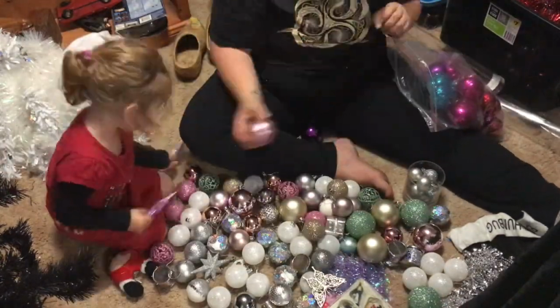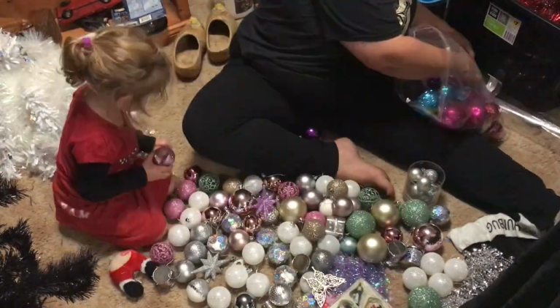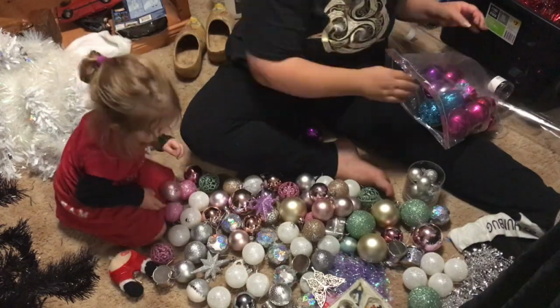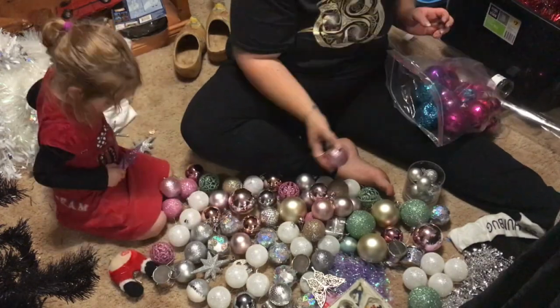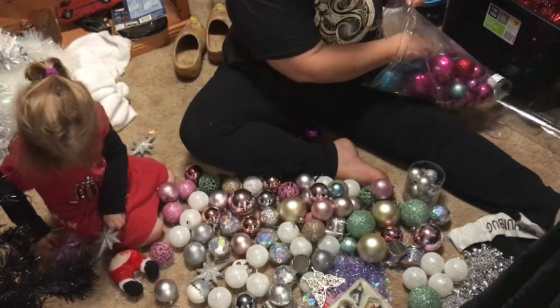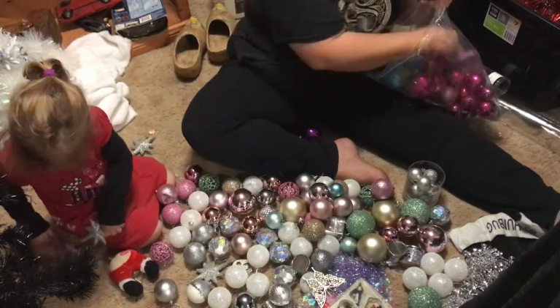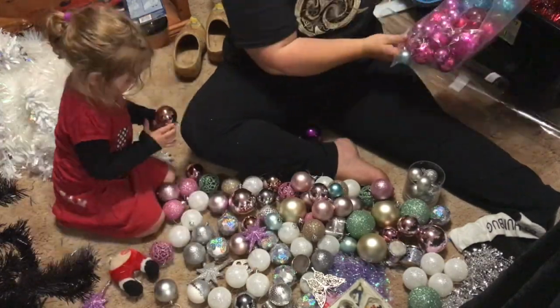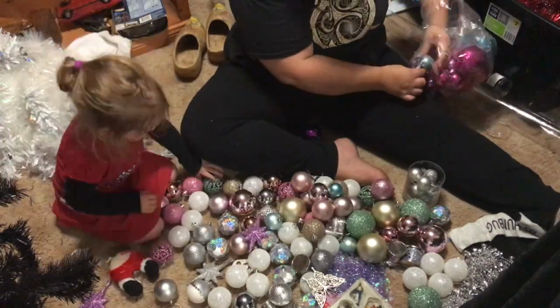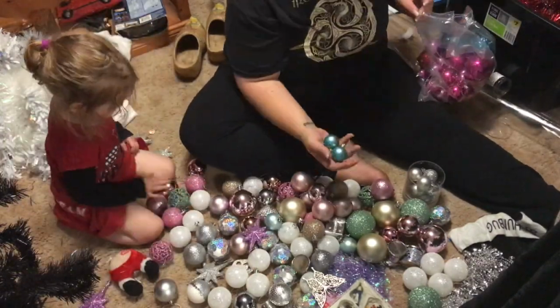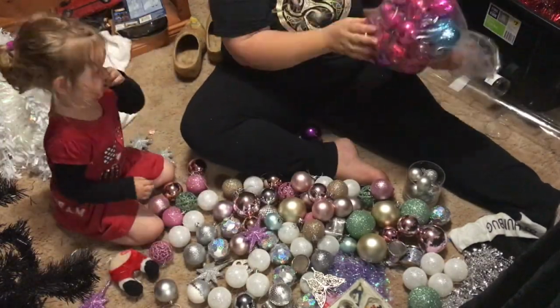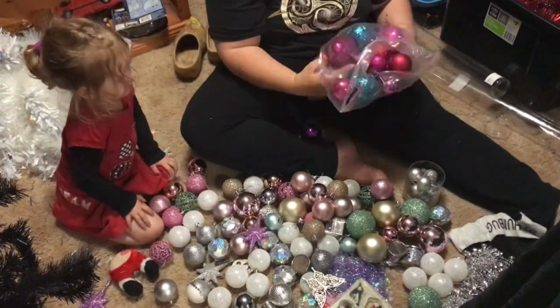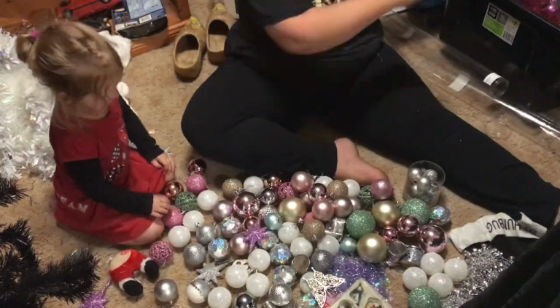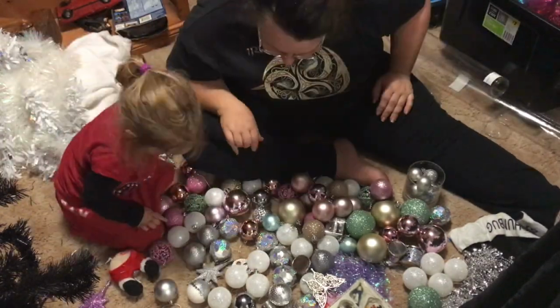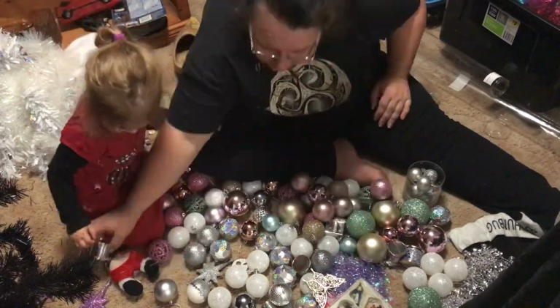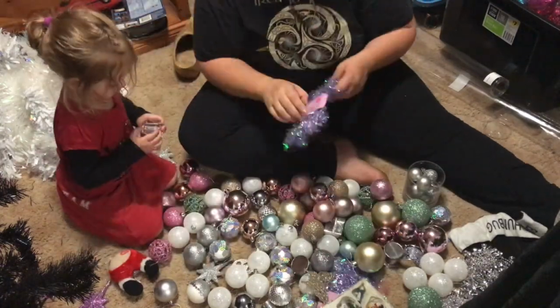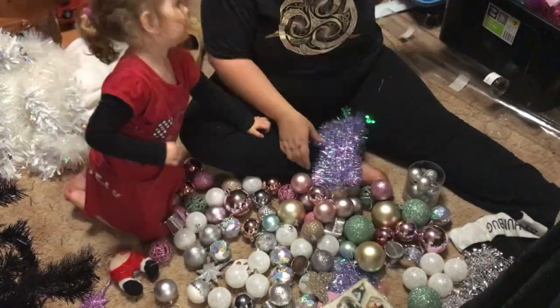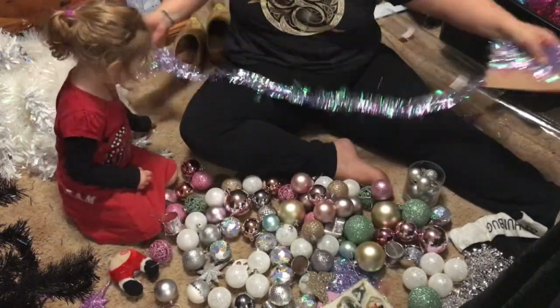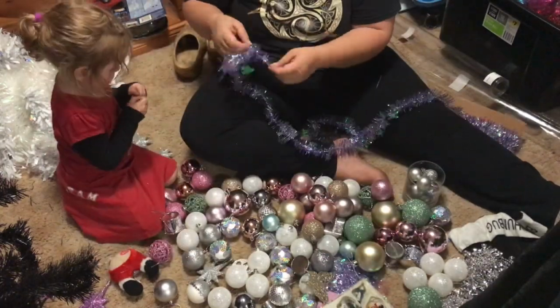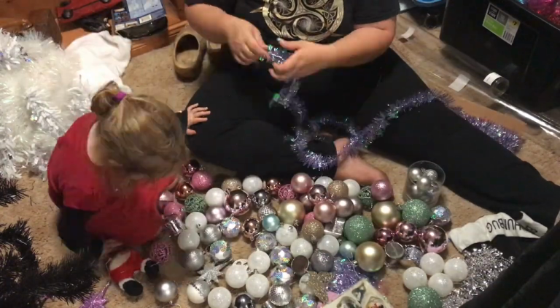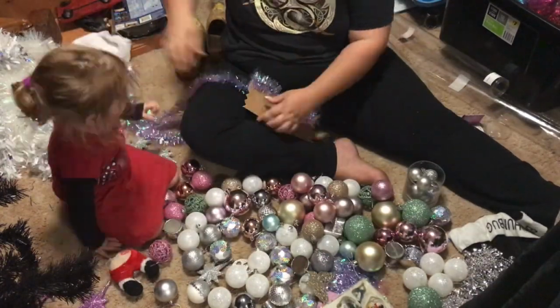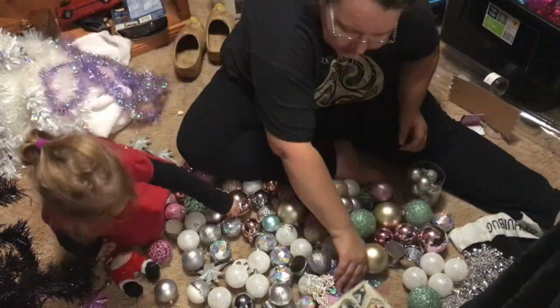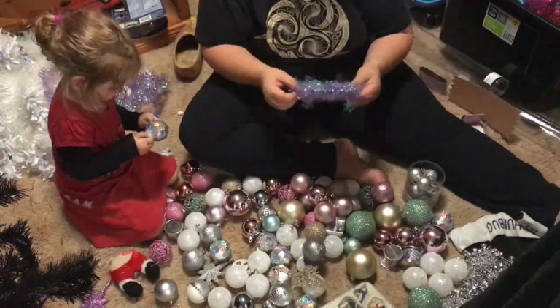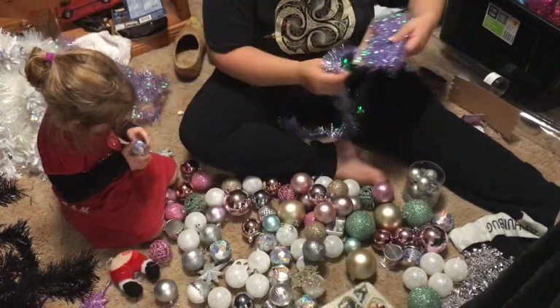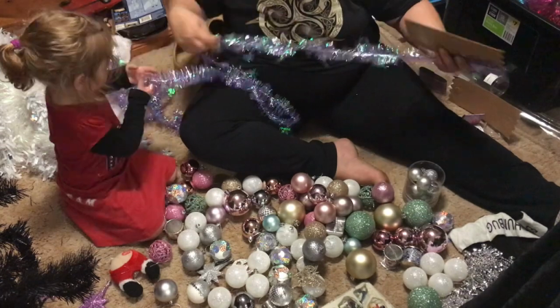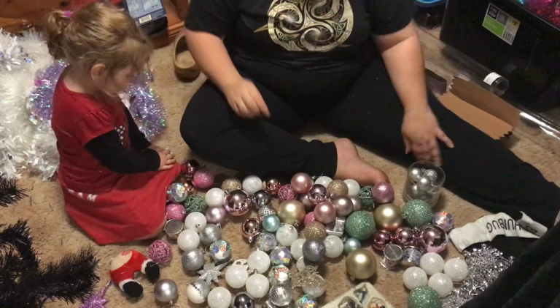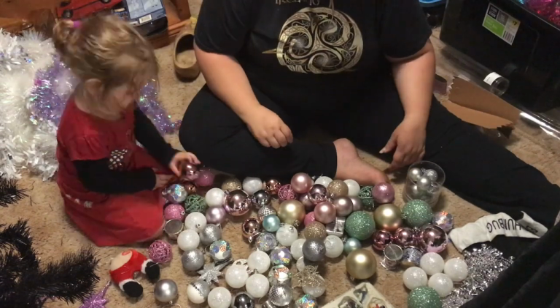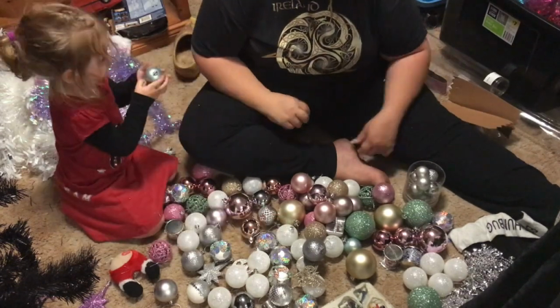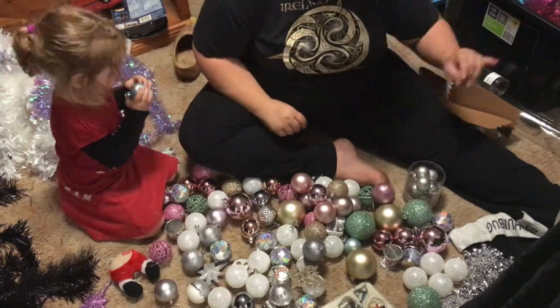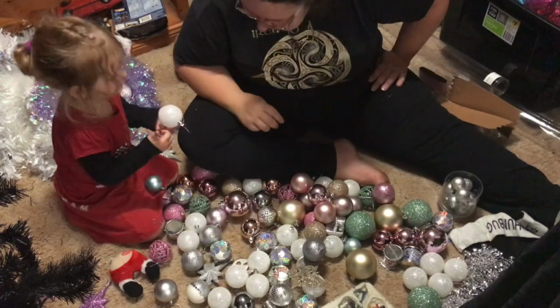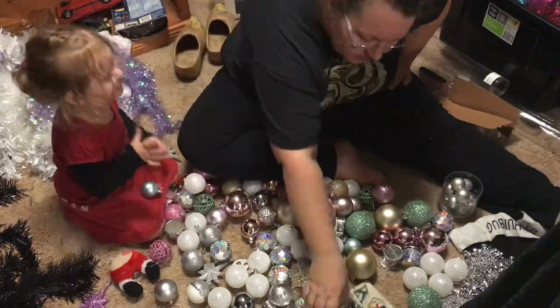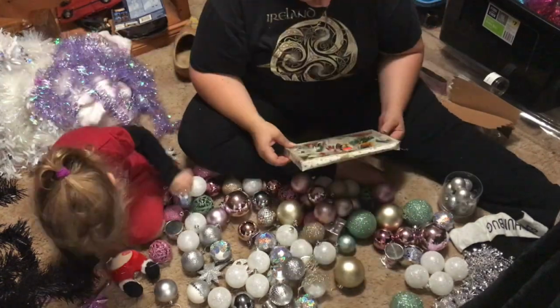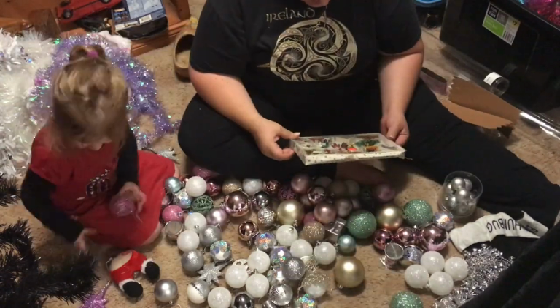That little red thing near Stormy's knee is a Santa's butt, and if you press the button it farts out Jingle Bells. She loves it every year — she gets the biggest giggles when it farts. It's hilarious.